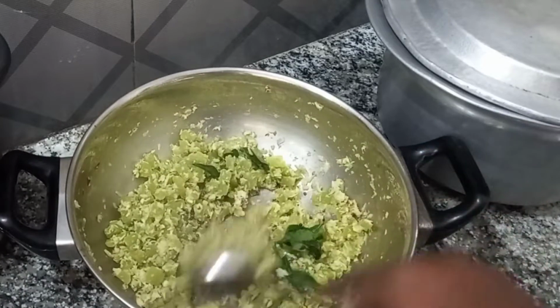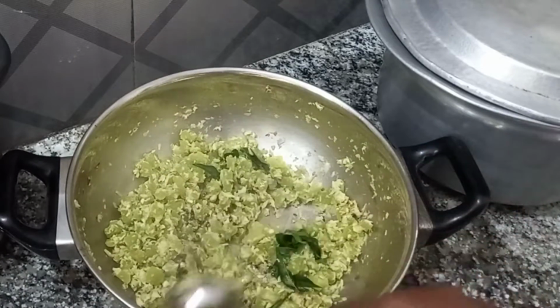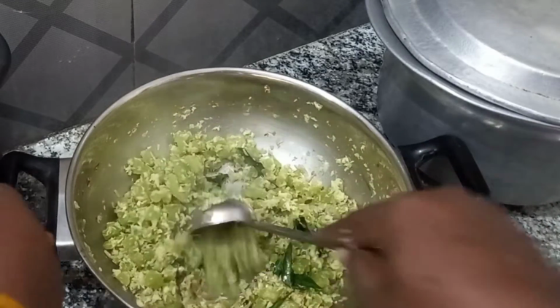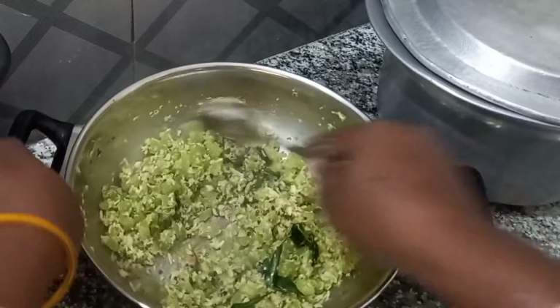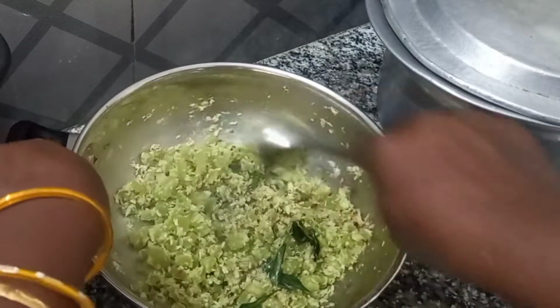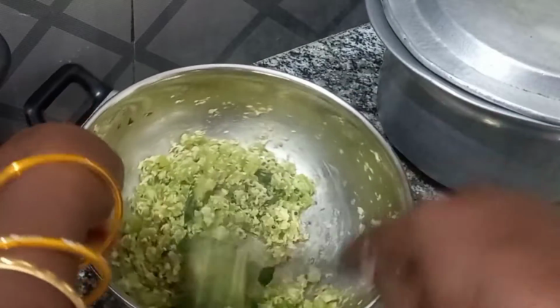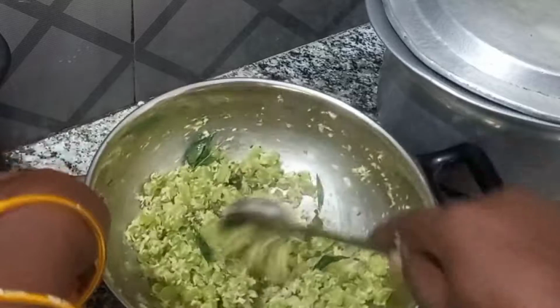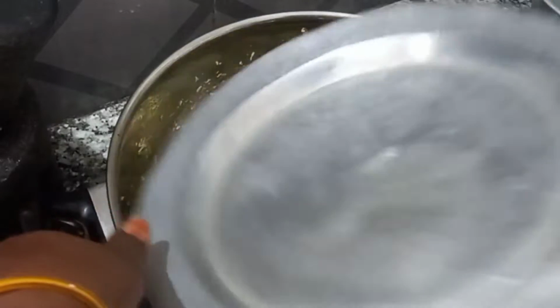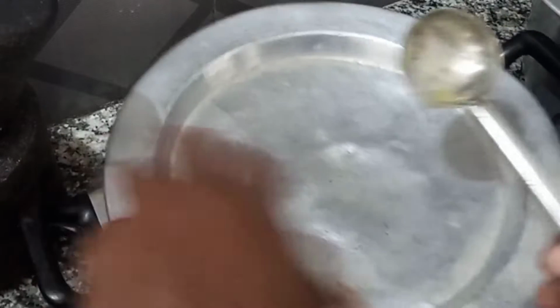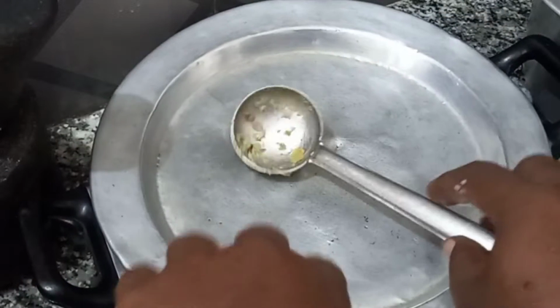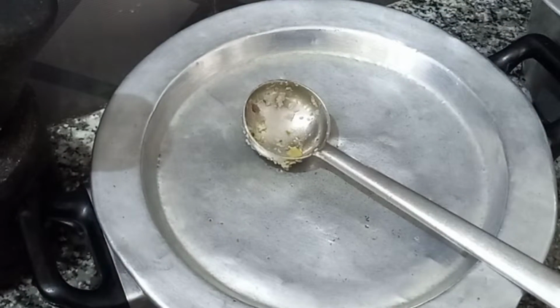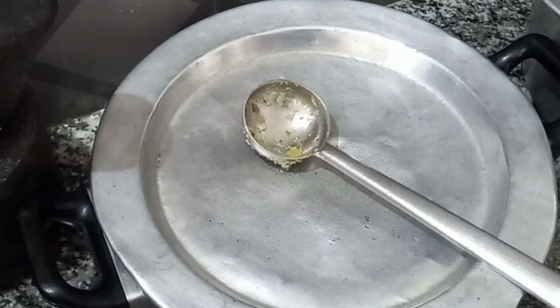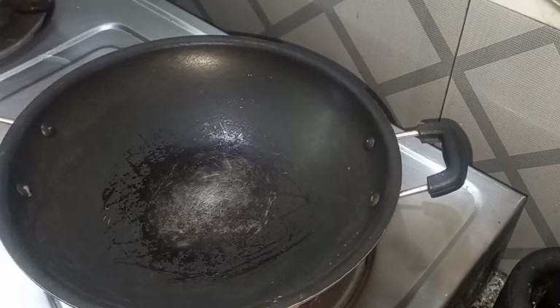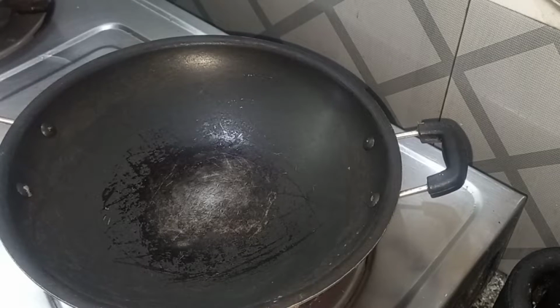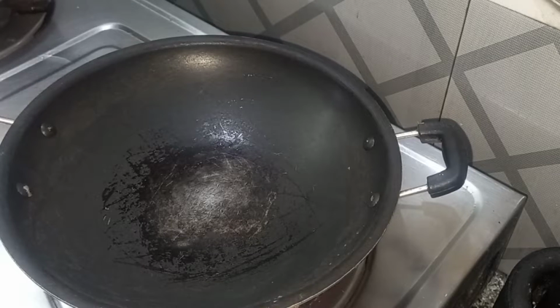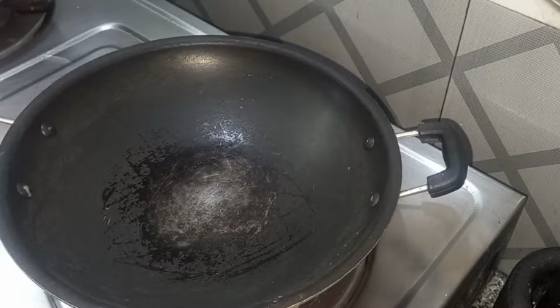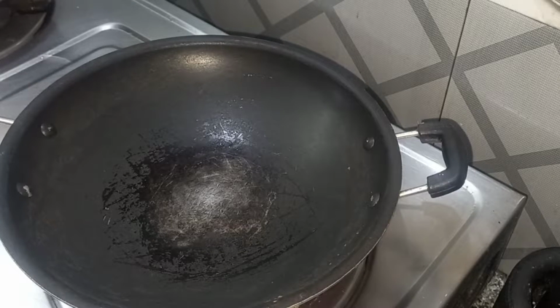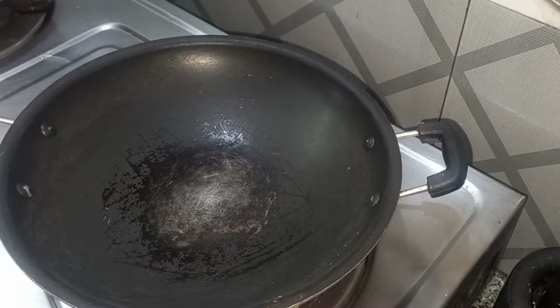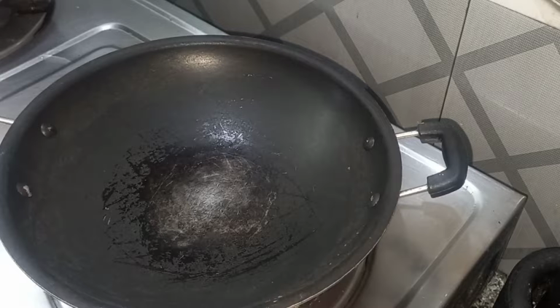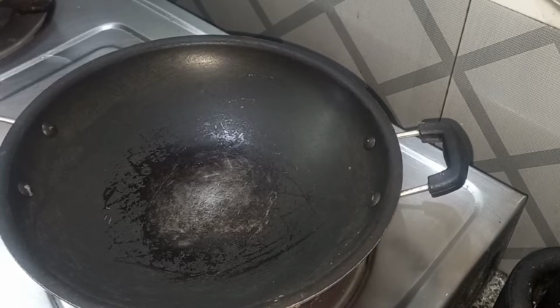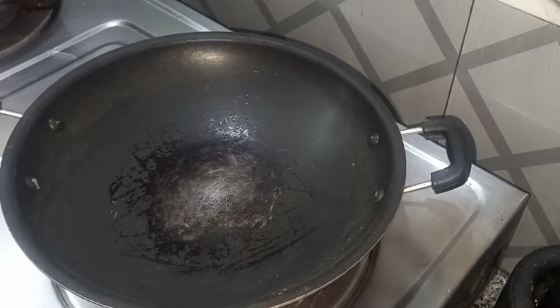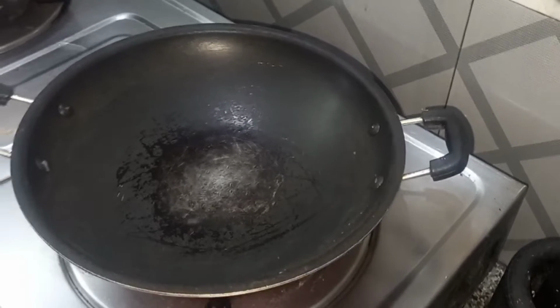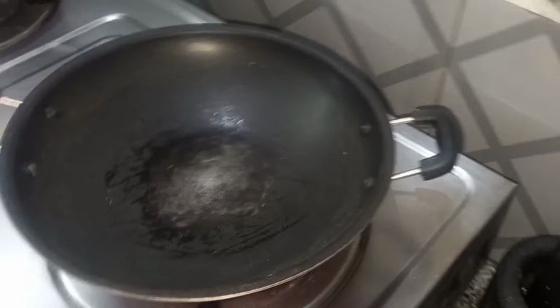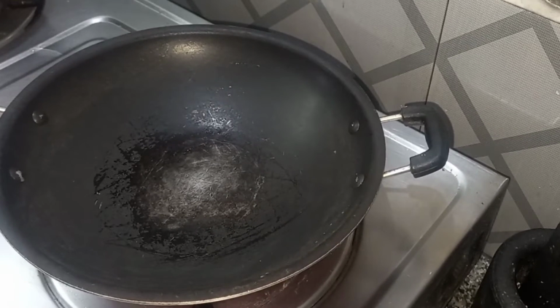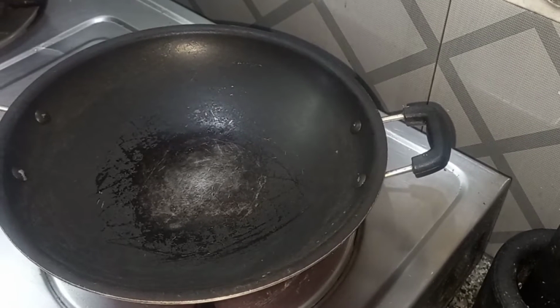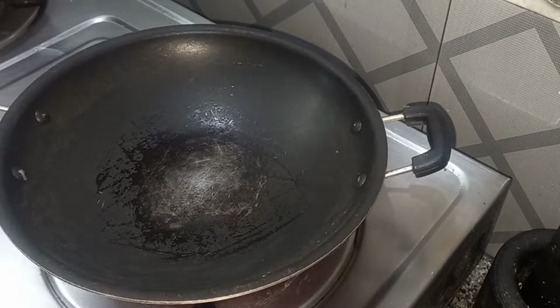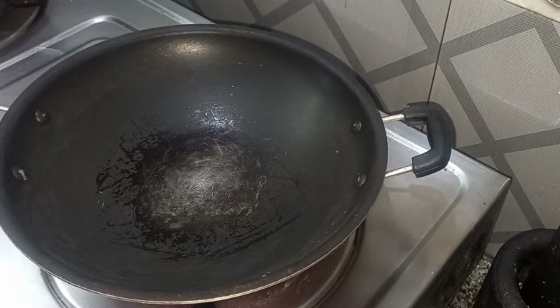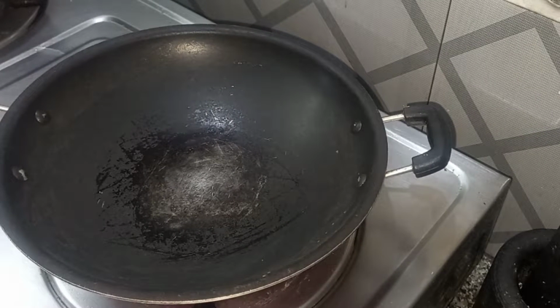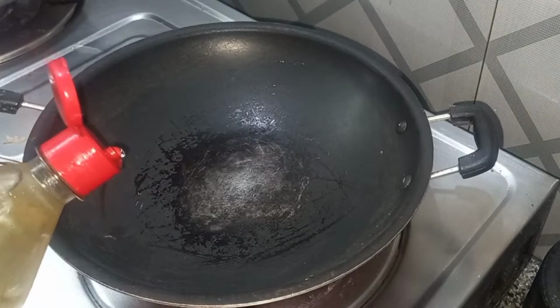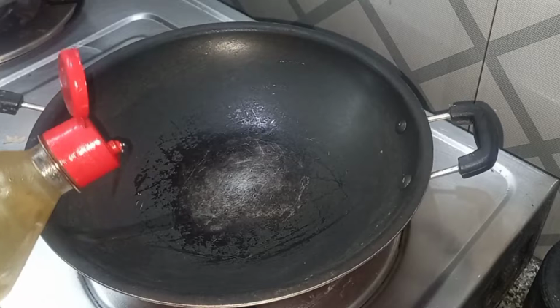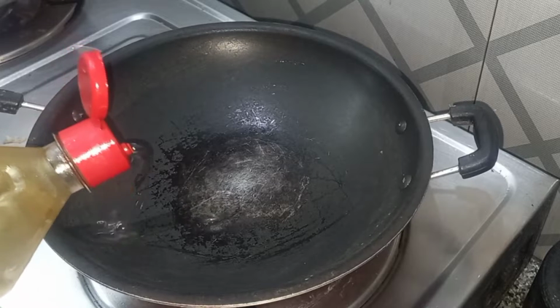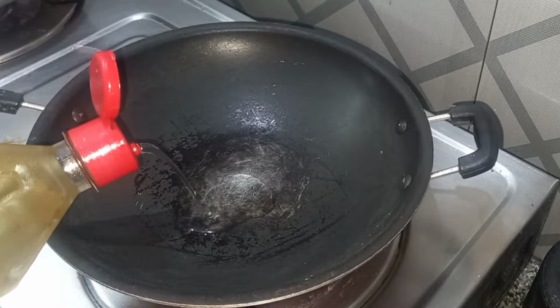We will be able to make a soup. If you look for the dish, you will be able to make a dish with it. This dish is a different dish — it has a lot of taste.